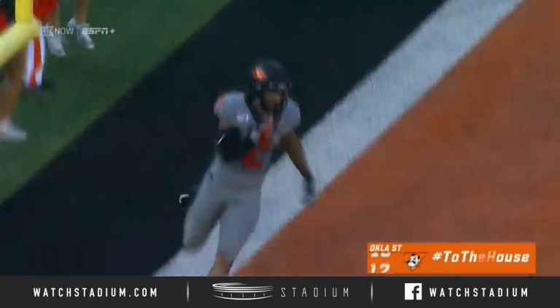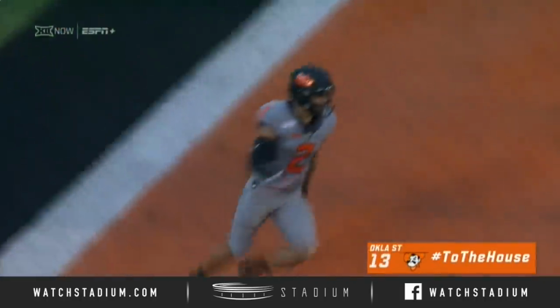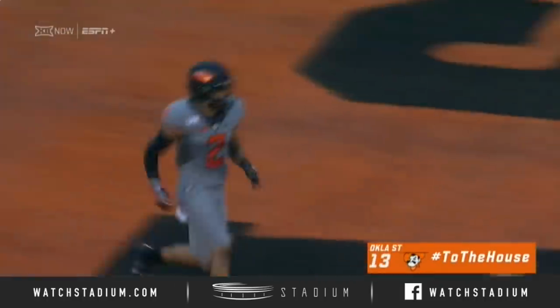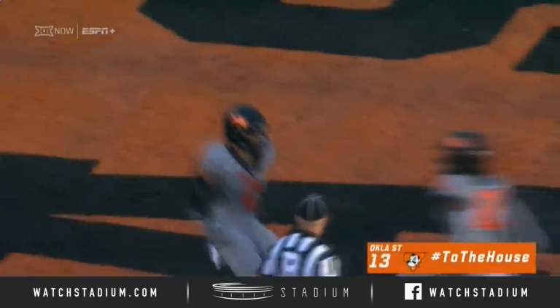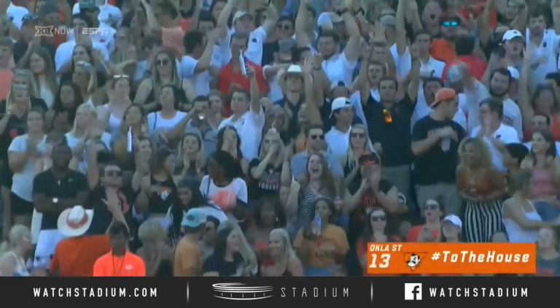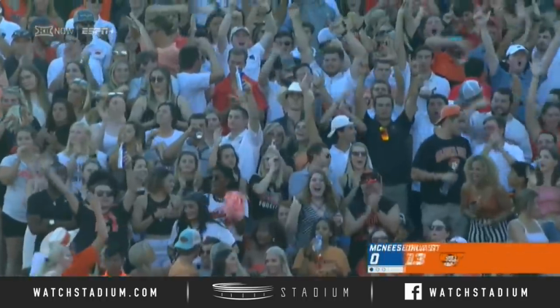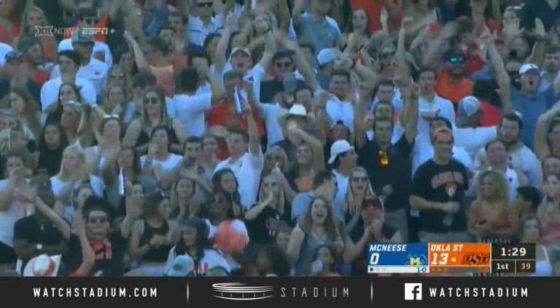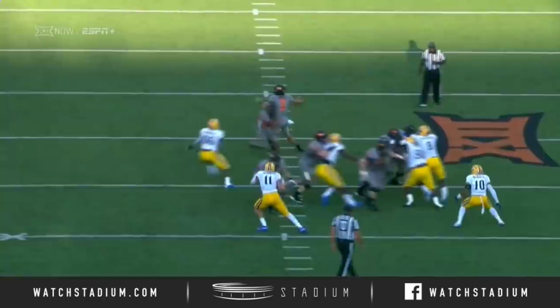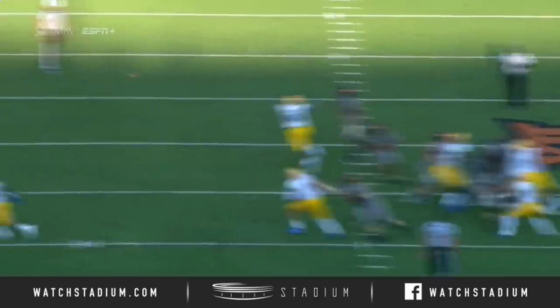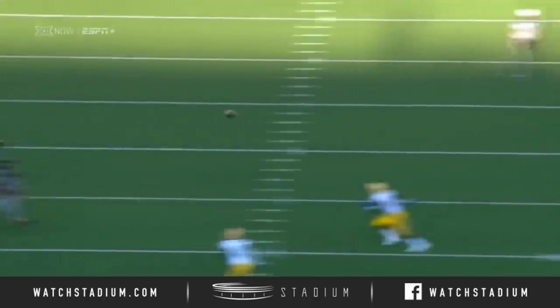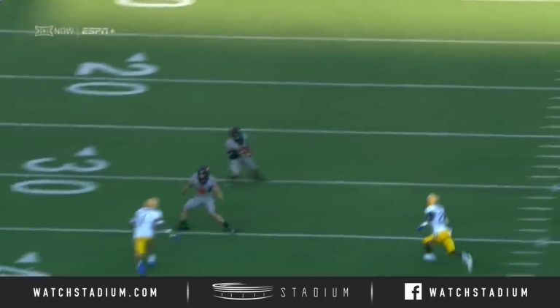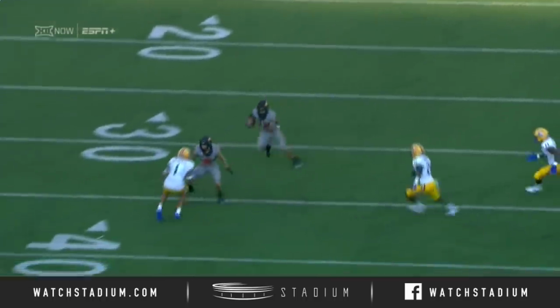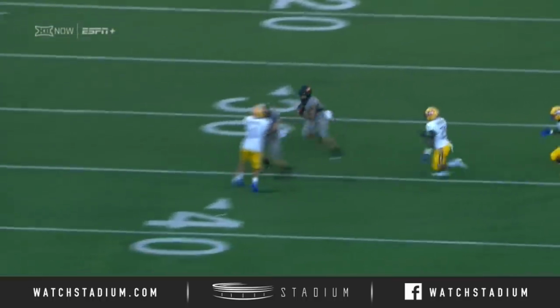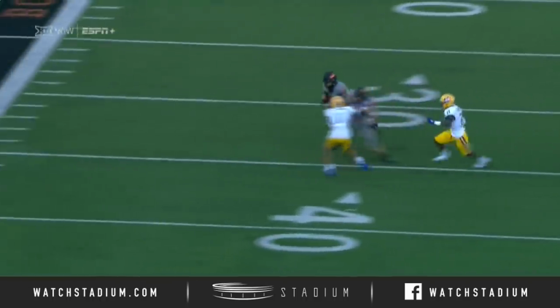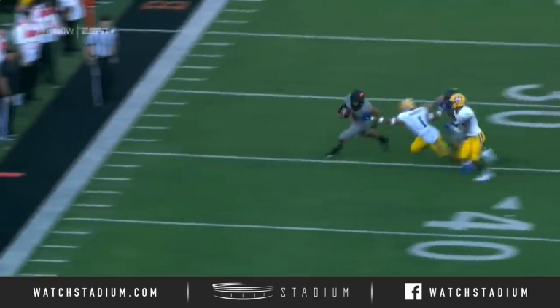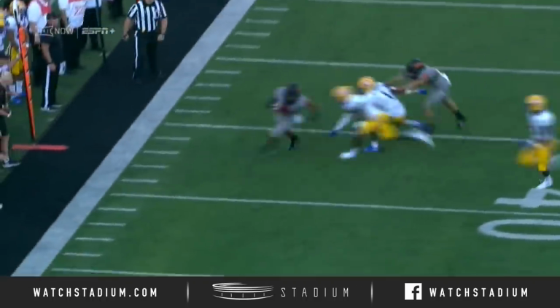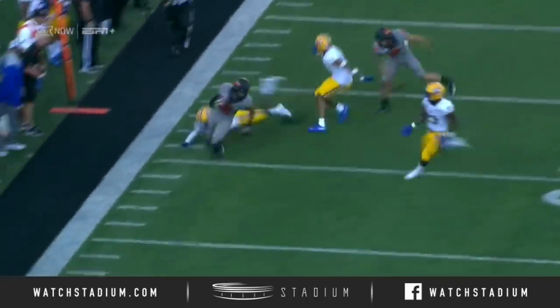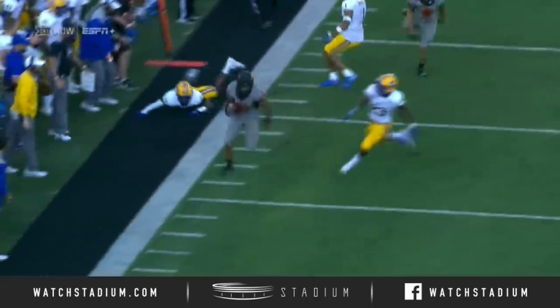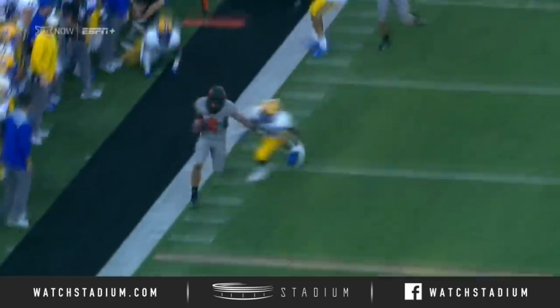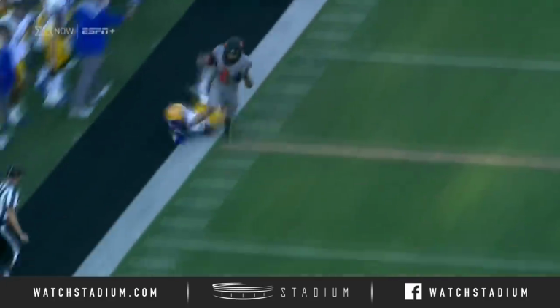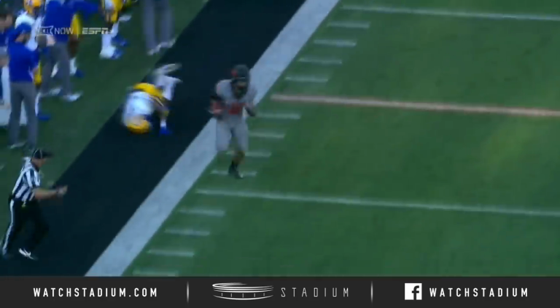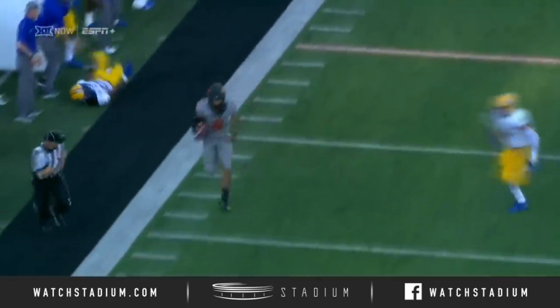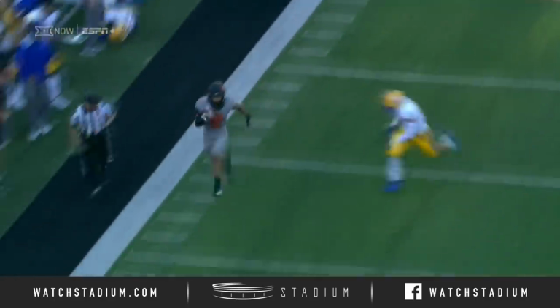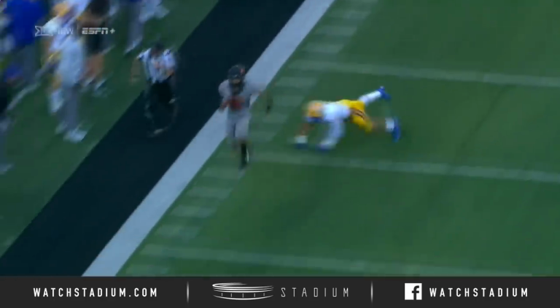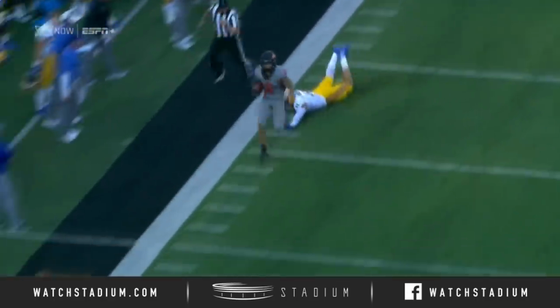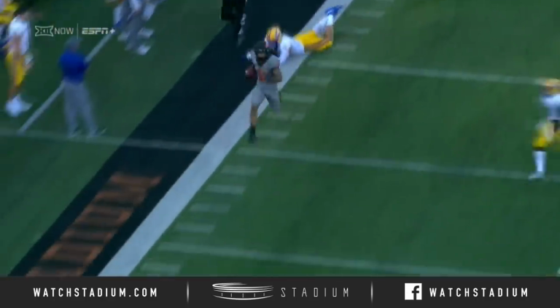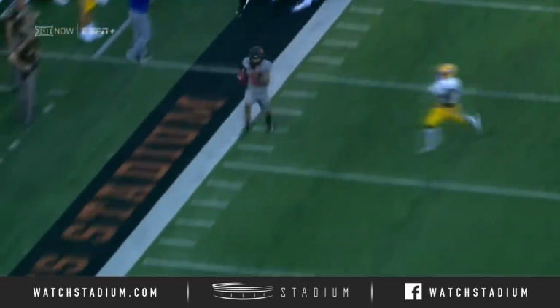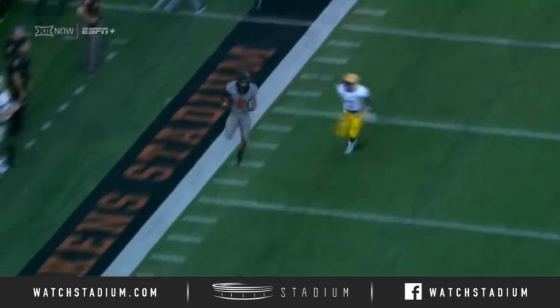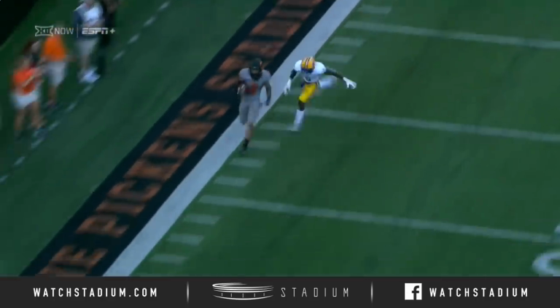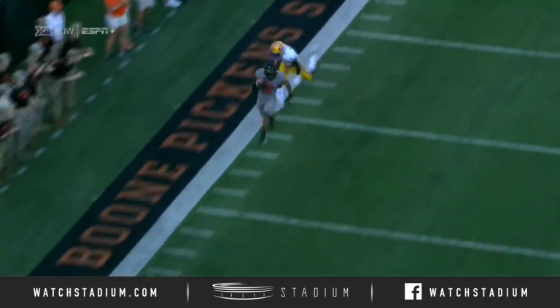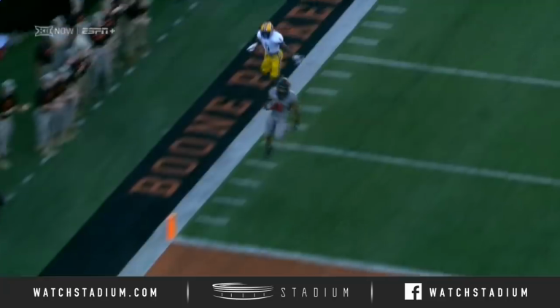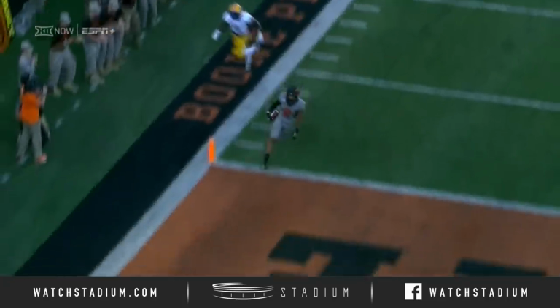Now go to your second best player. Read option, speed screen to Wallace. And that's just one-two right there, Dave.